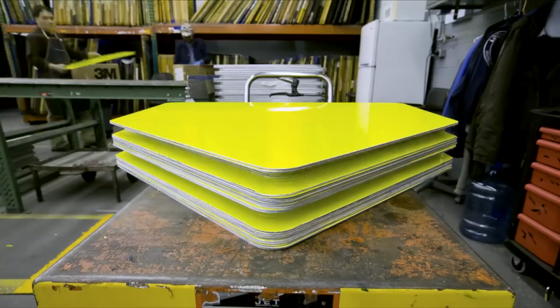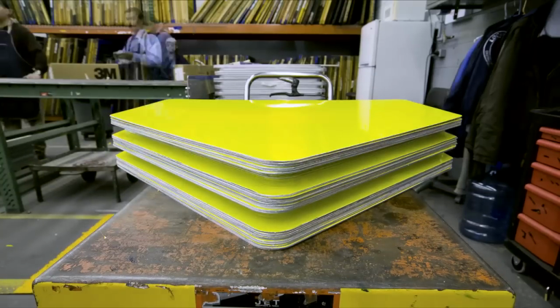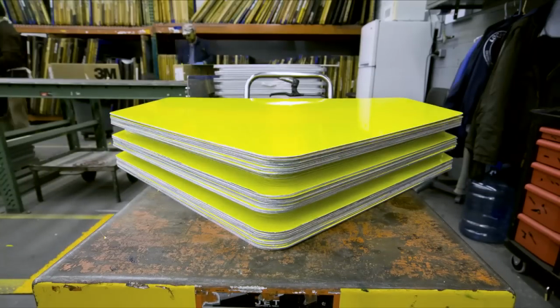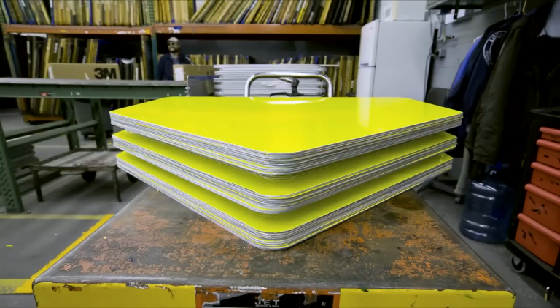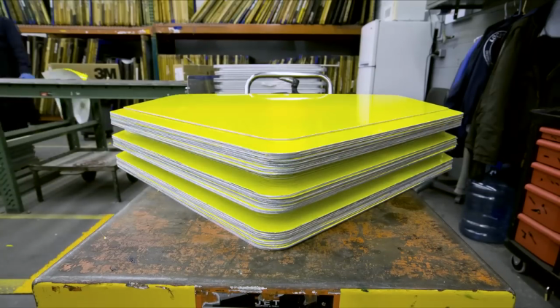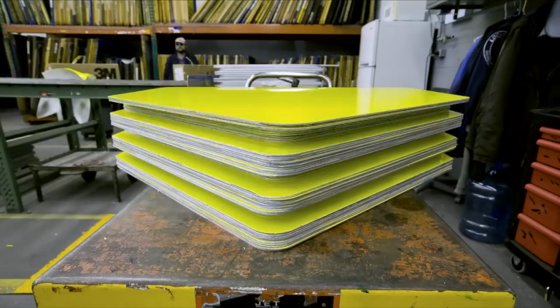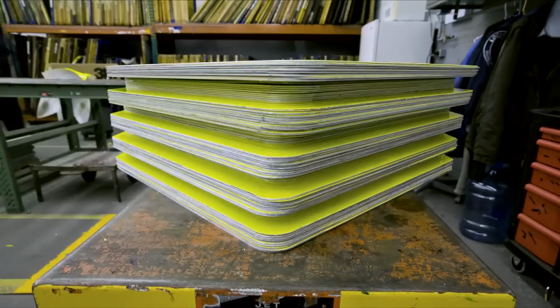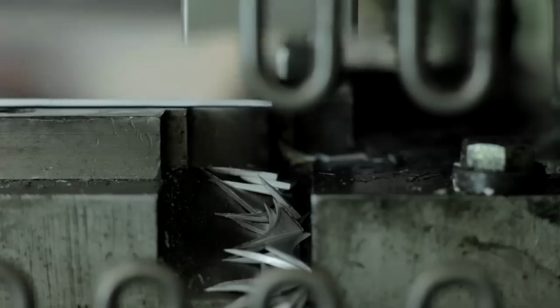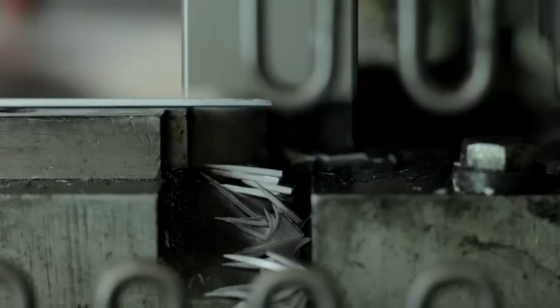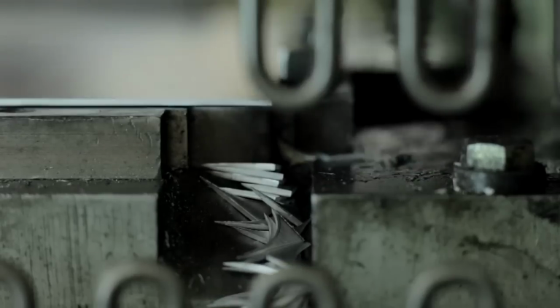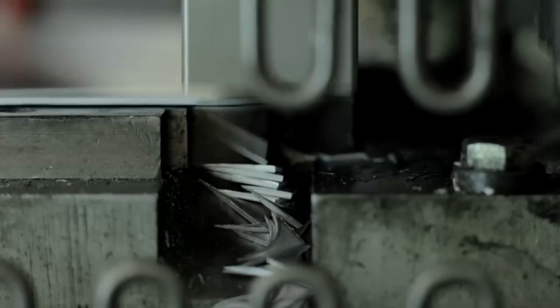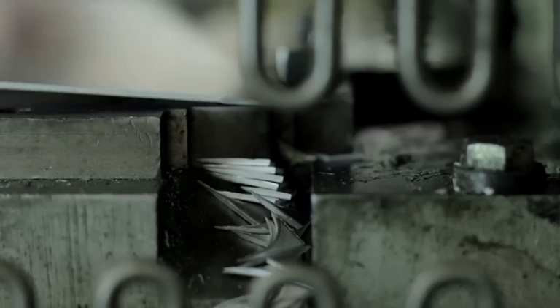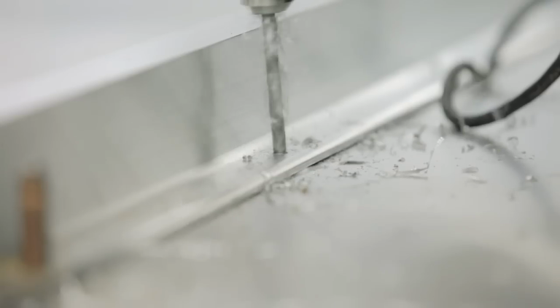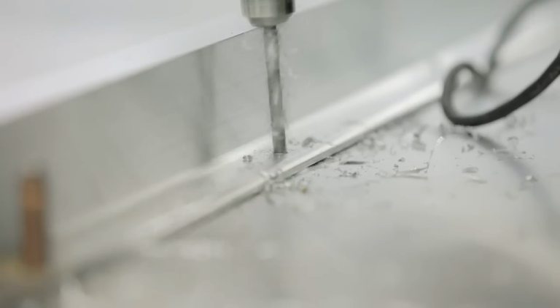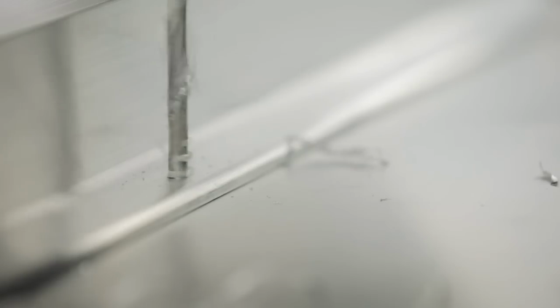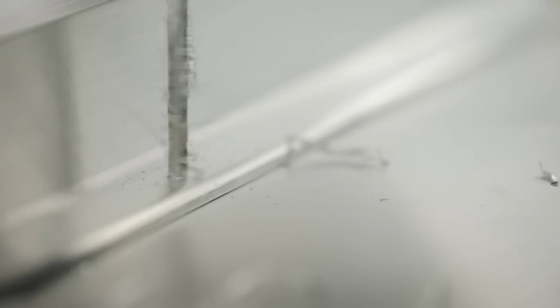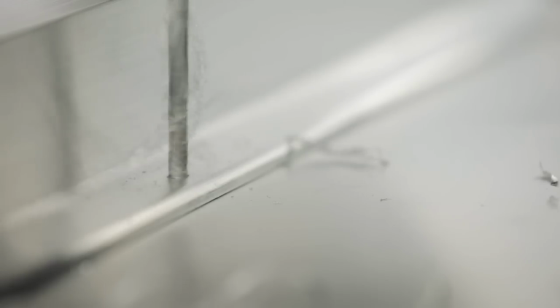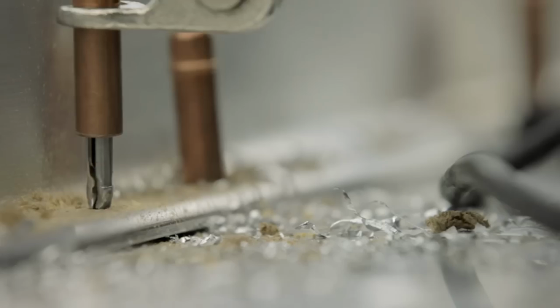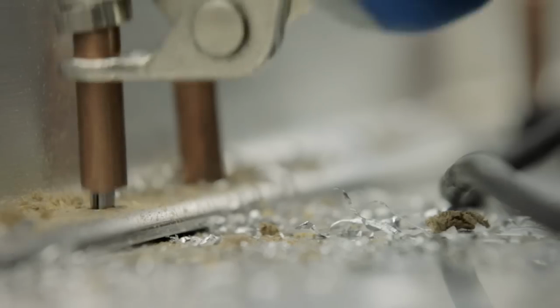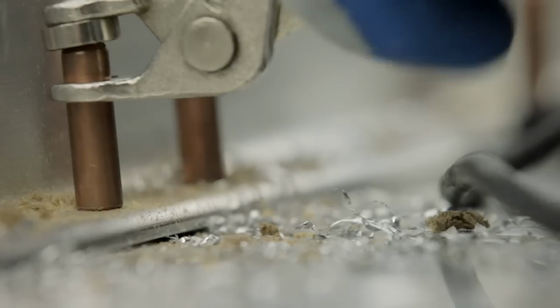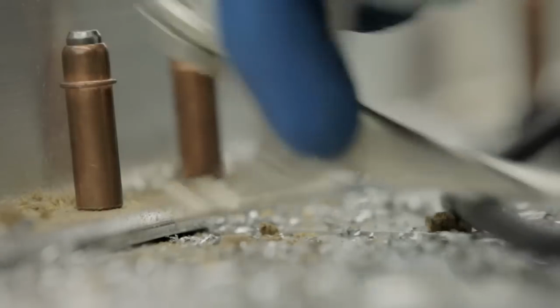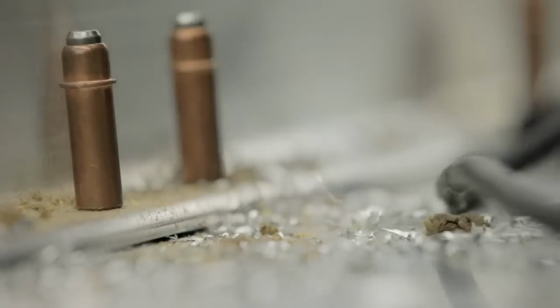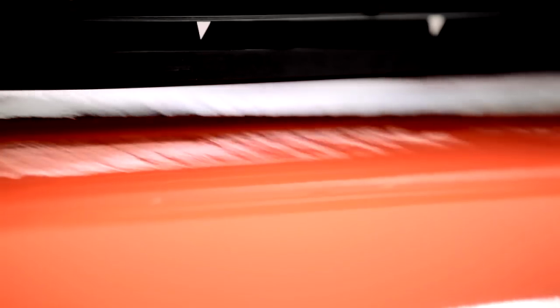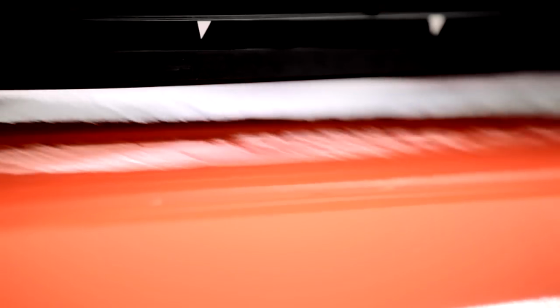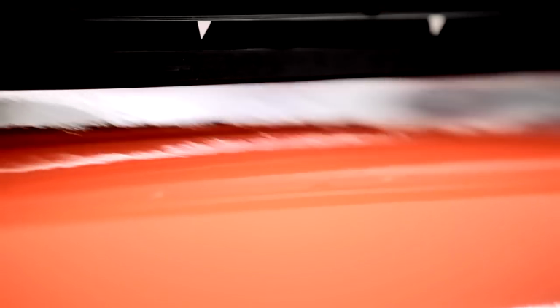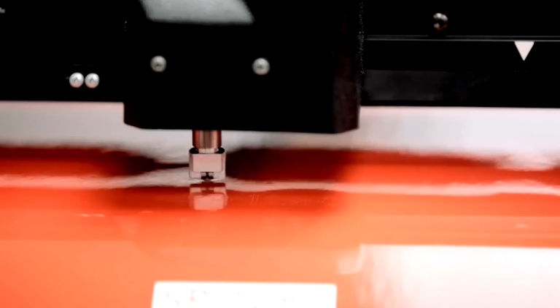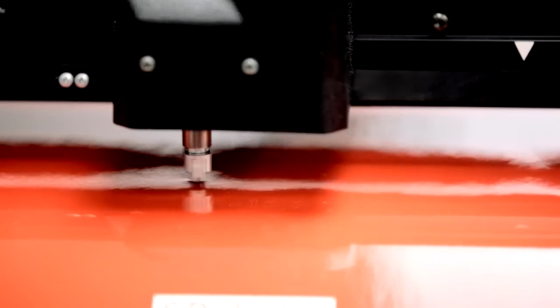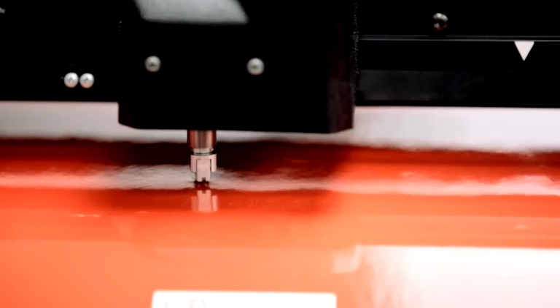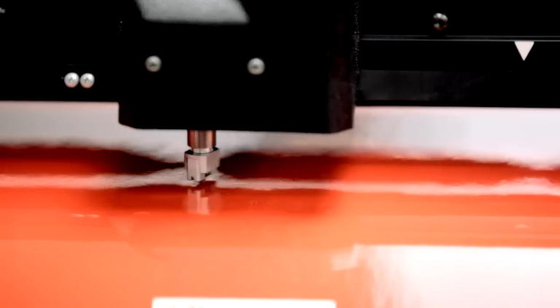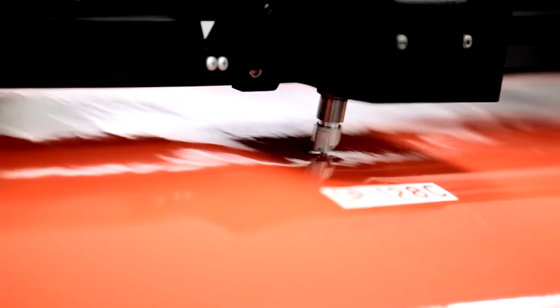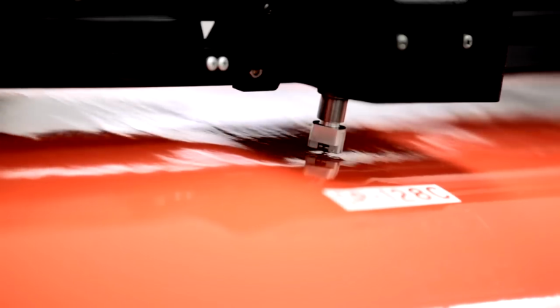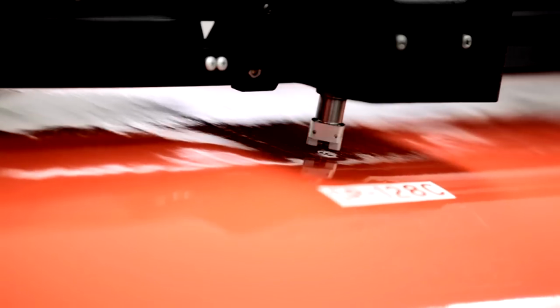We manufacture anything from highway signs, which could be 30 feet by 11 feet, down to the parking signs, which are 18 inches by 12 inches.